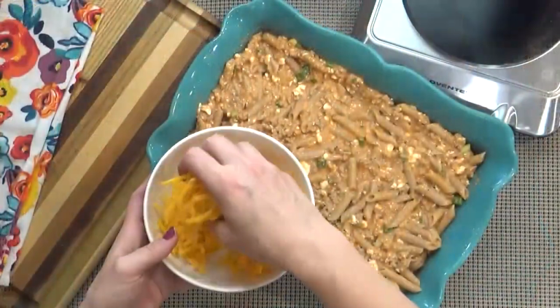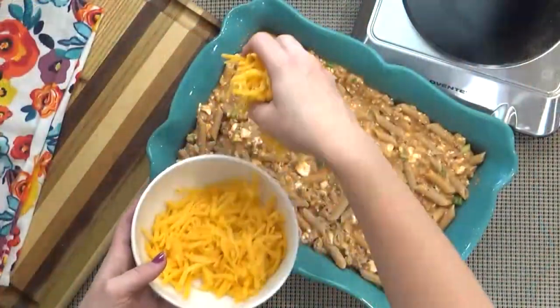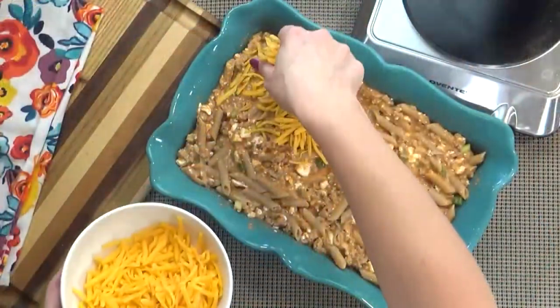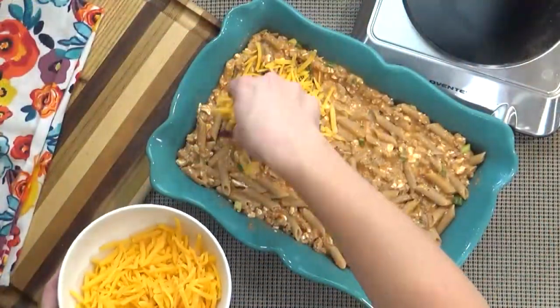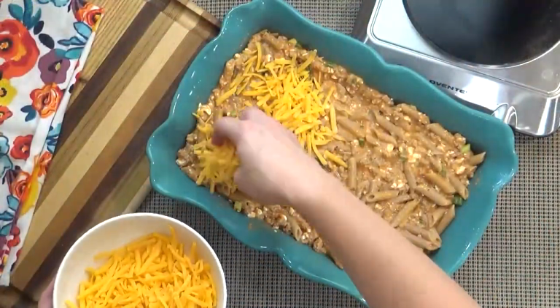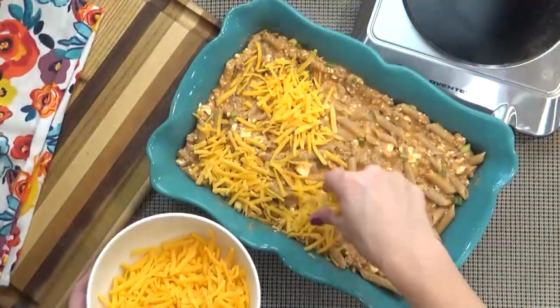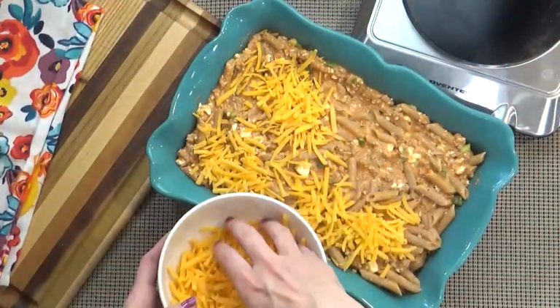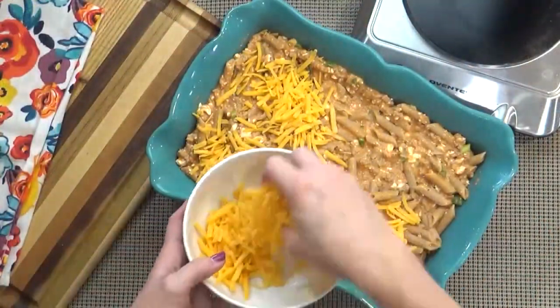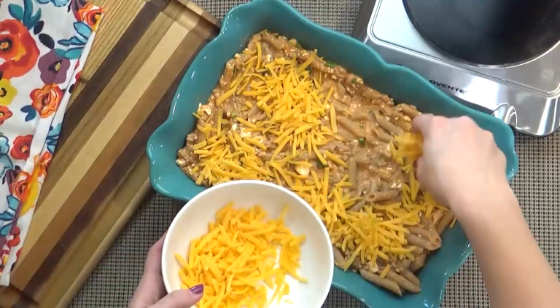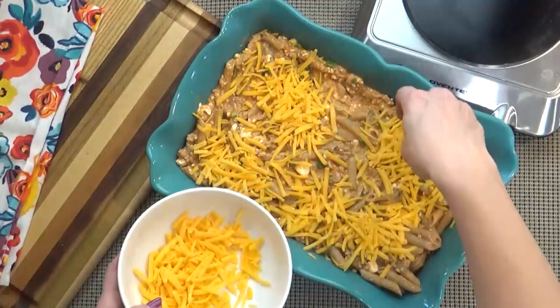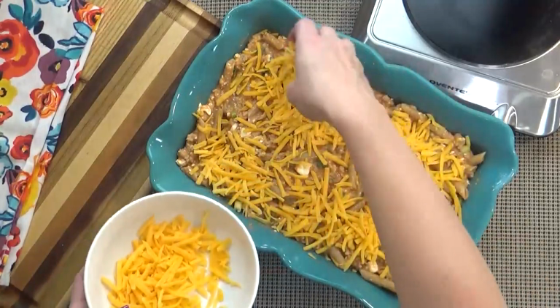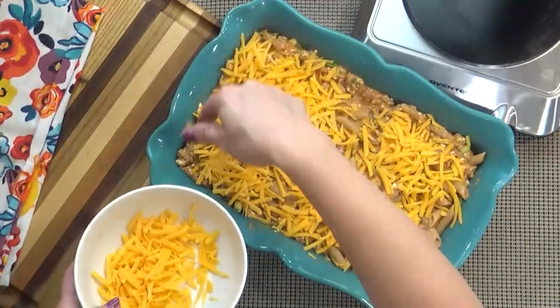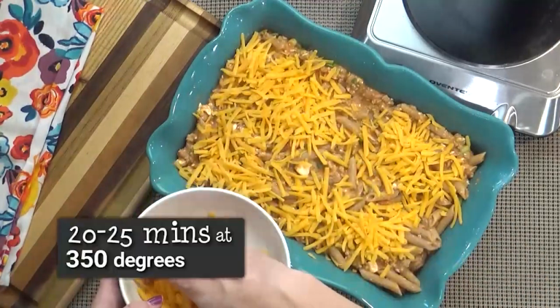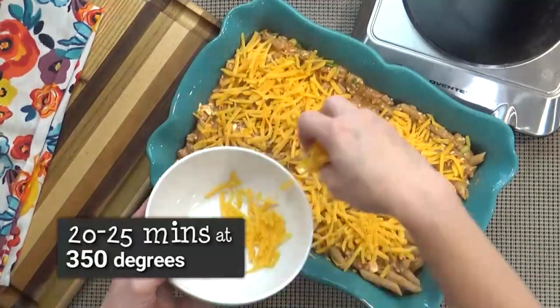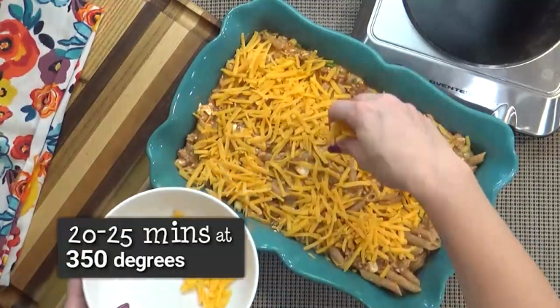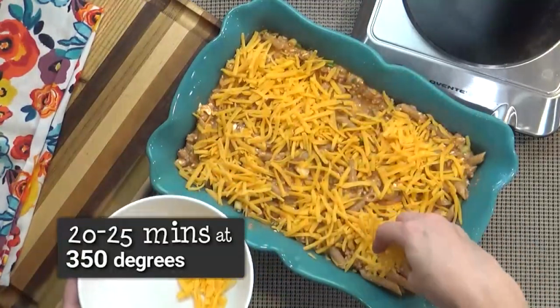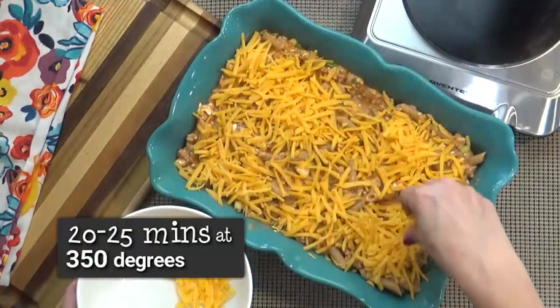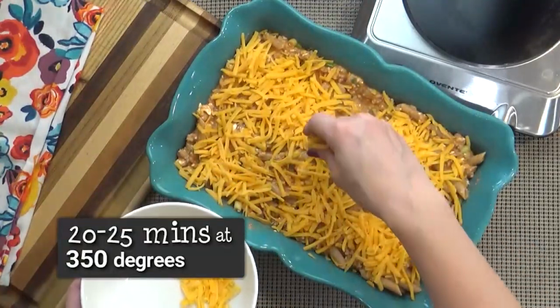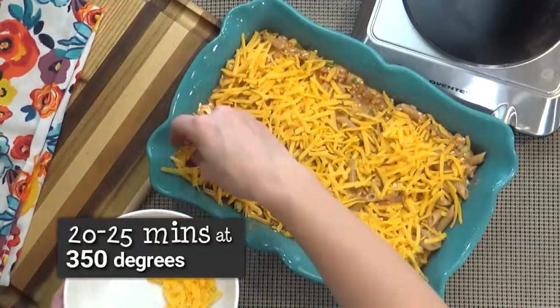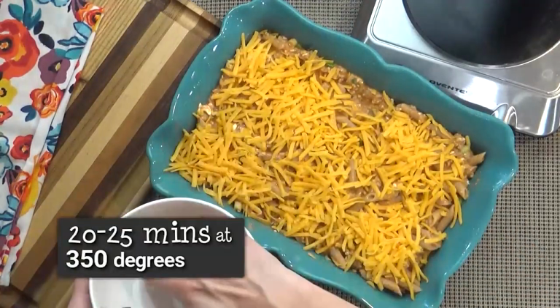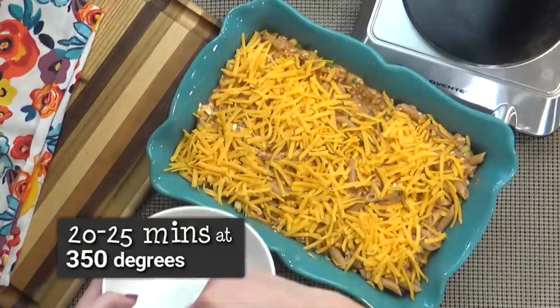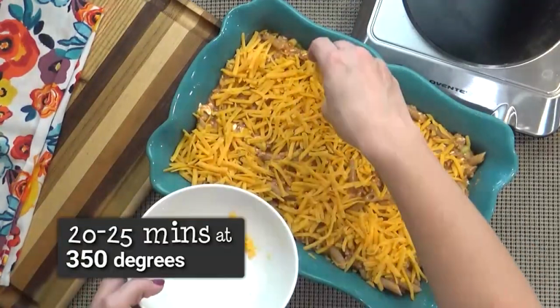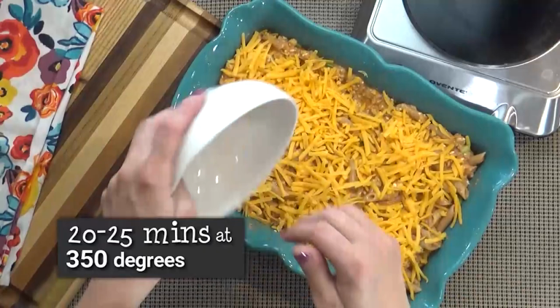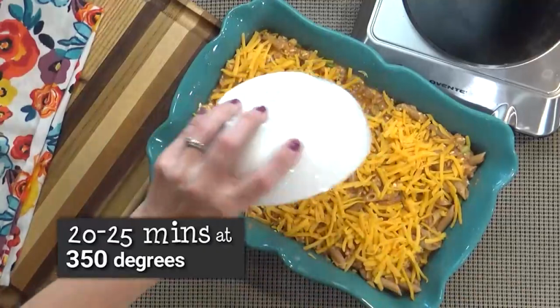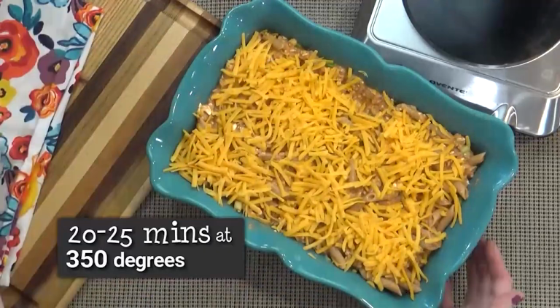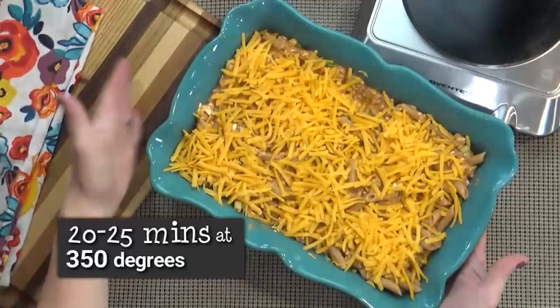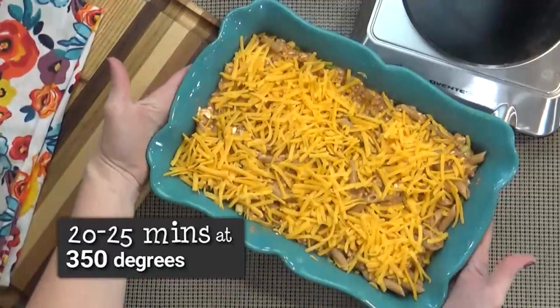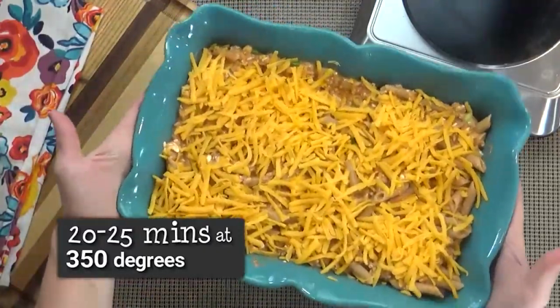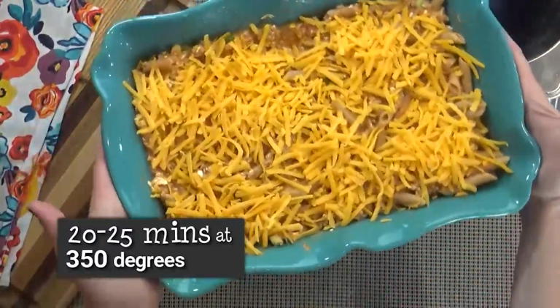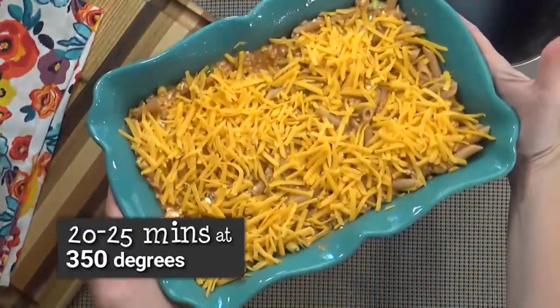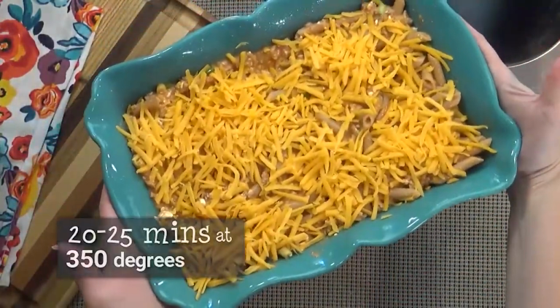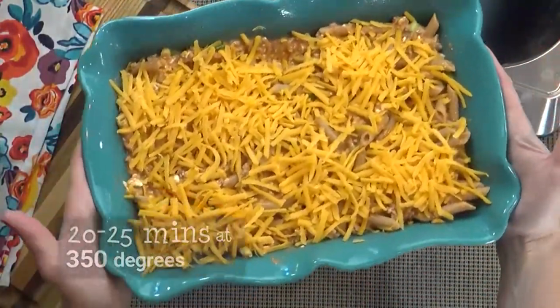Next I'm going to sprinkle the top with the cheese. I'm going to put this in my preheated oven for about 20 to 25 minutes, or until the cheese is brown and bubbly.